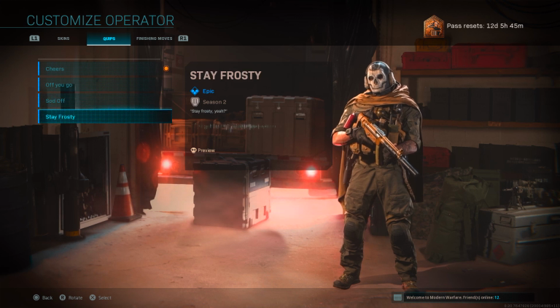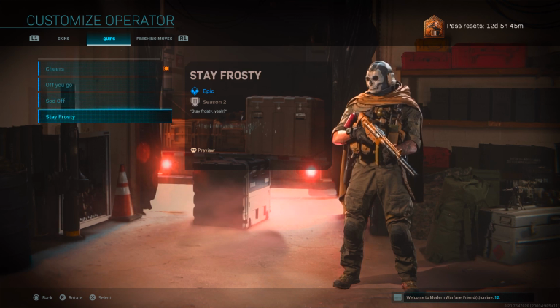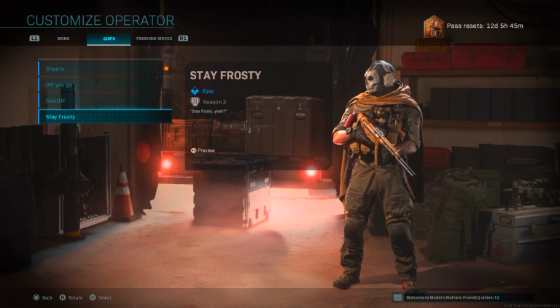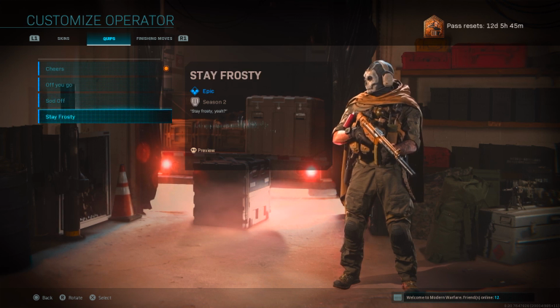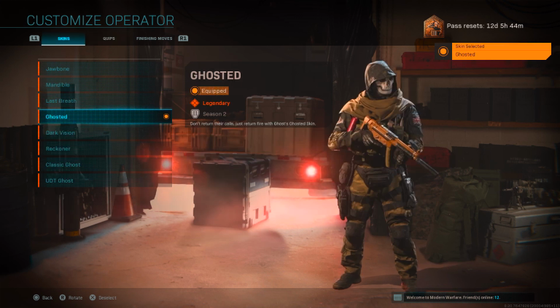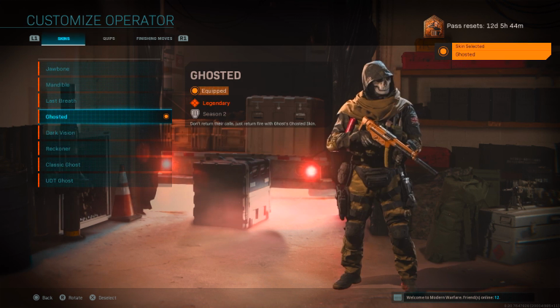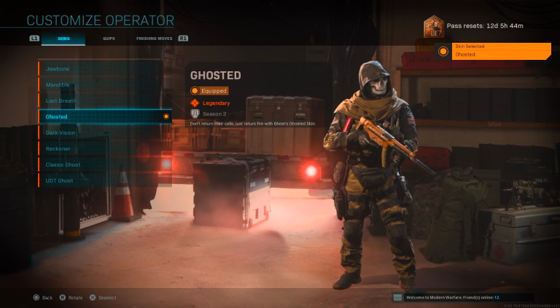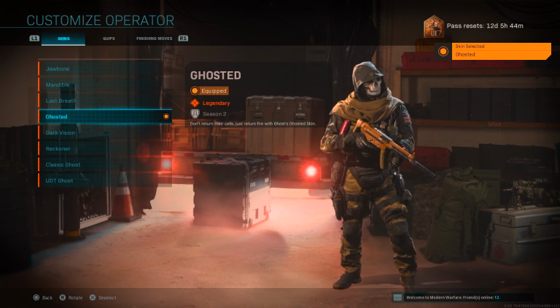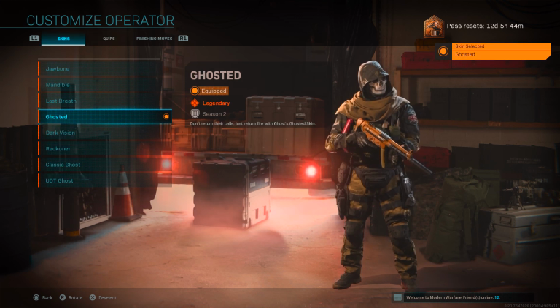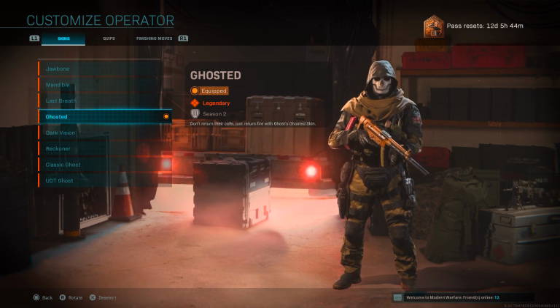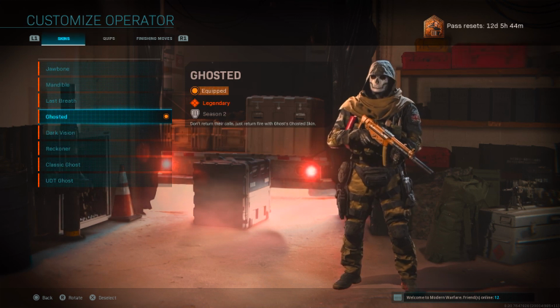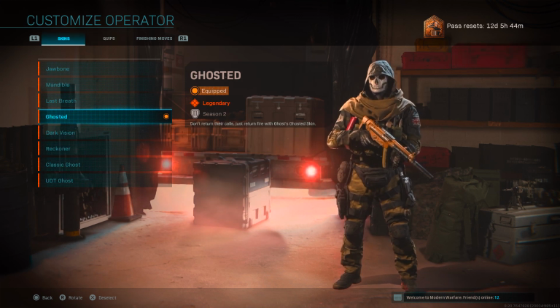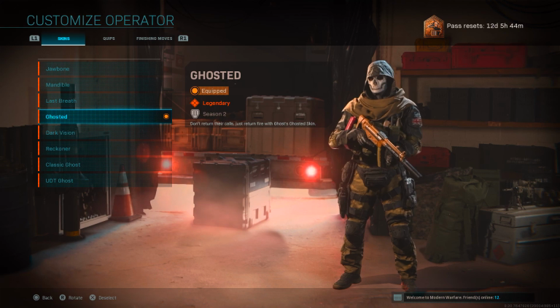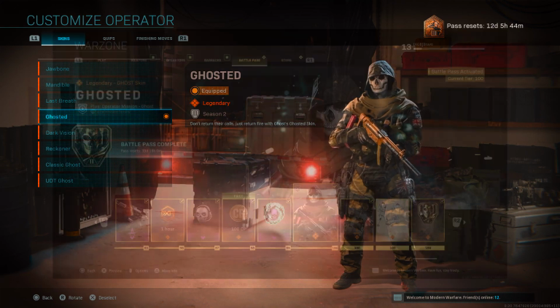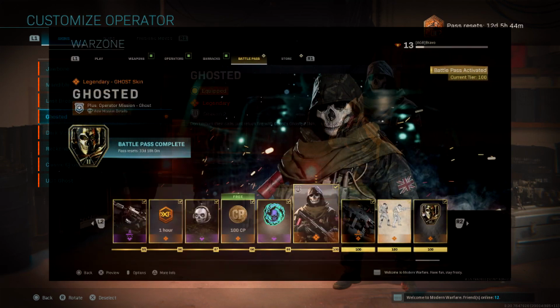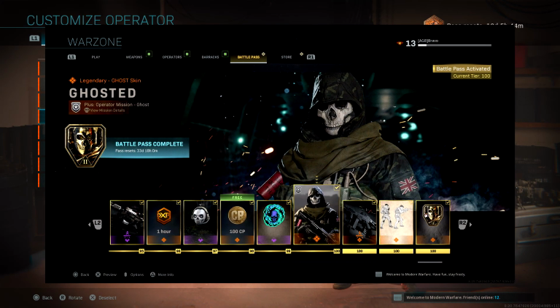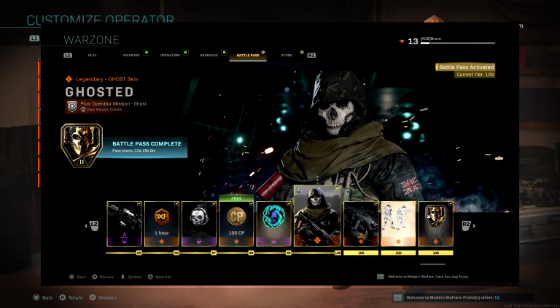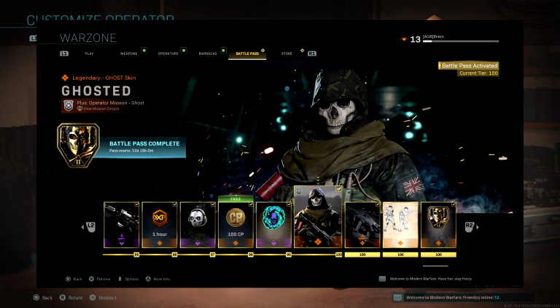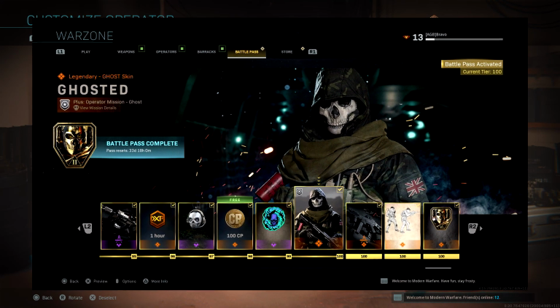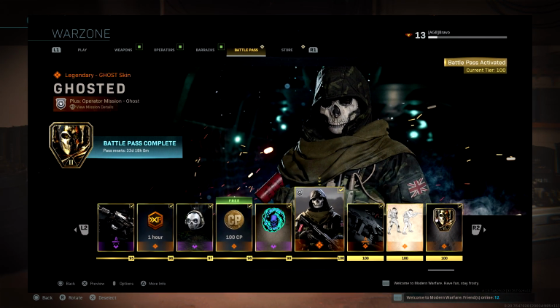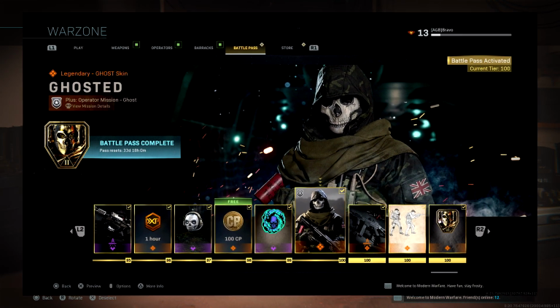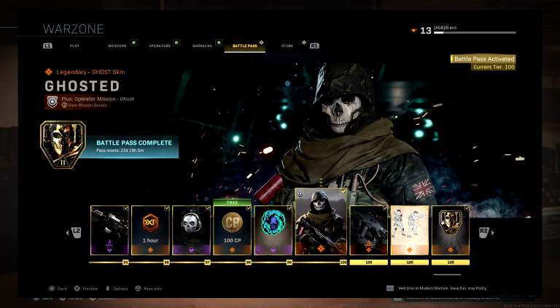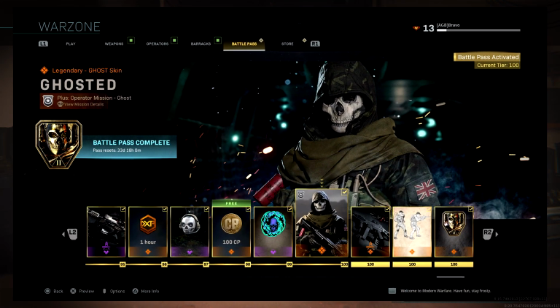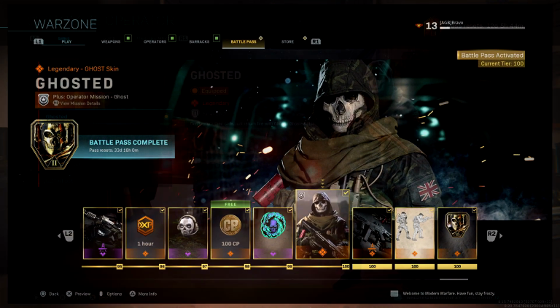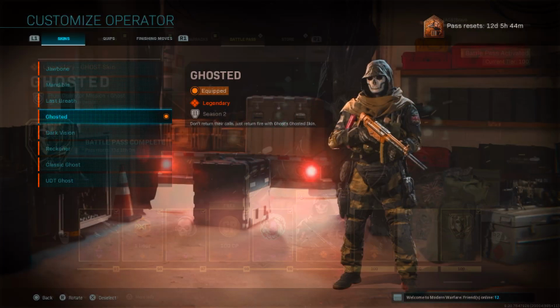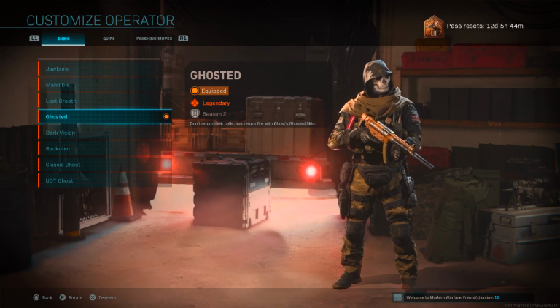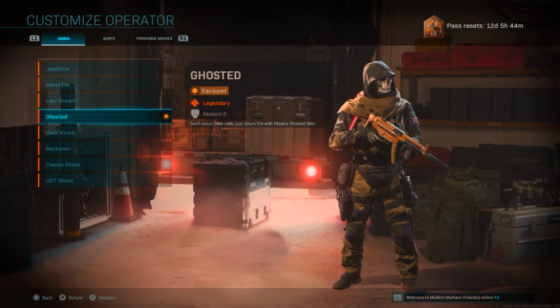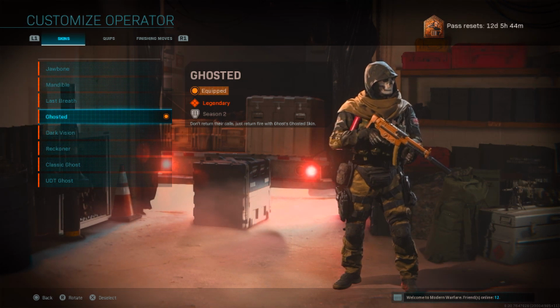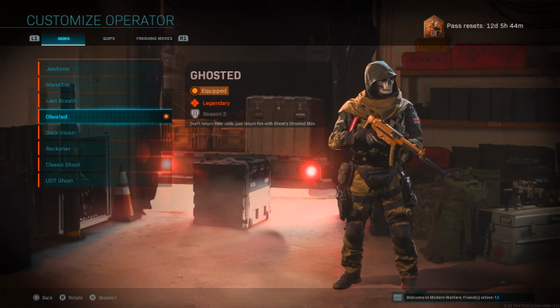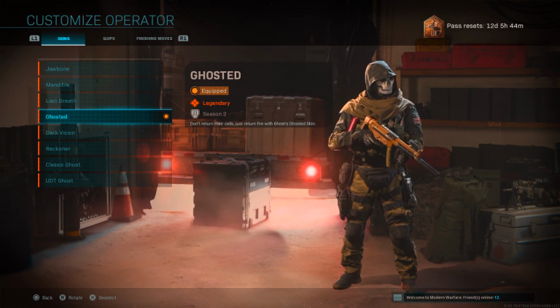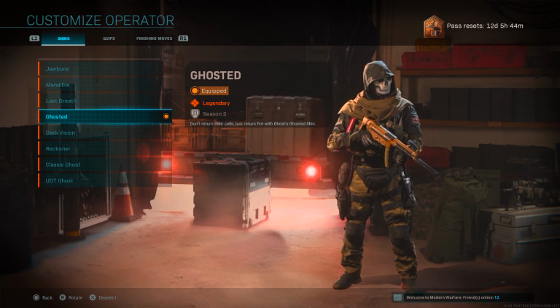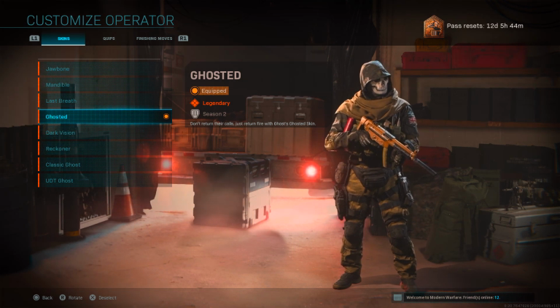Moving on to the Ghosted outfit for the character — again this was part of the Season 2 battle pass, but this time you had to go all the way through the tiers and complete the battle pass, and then you would unlock this outfit.